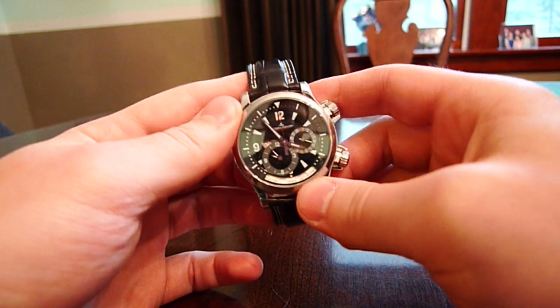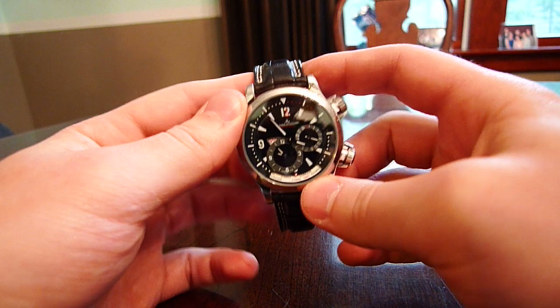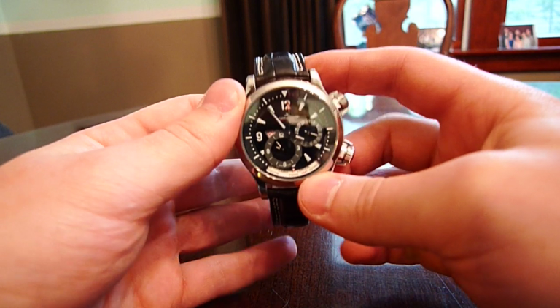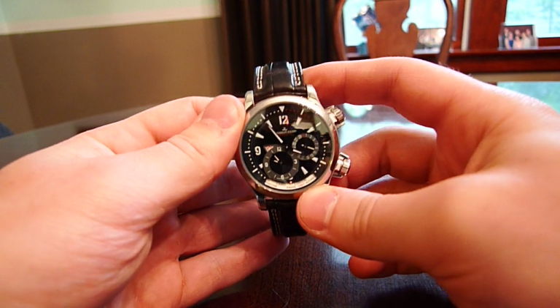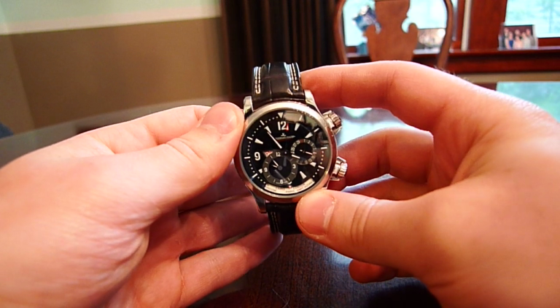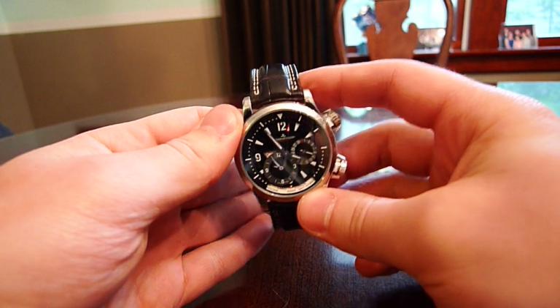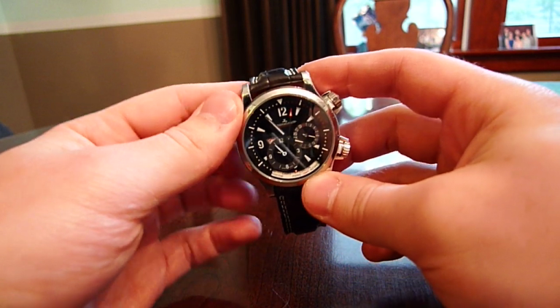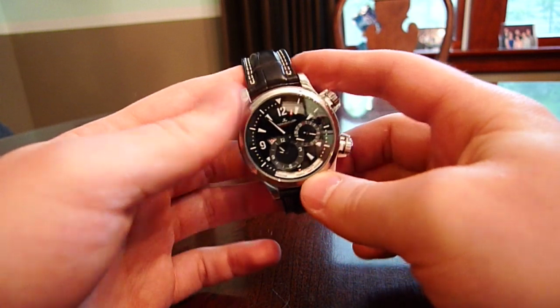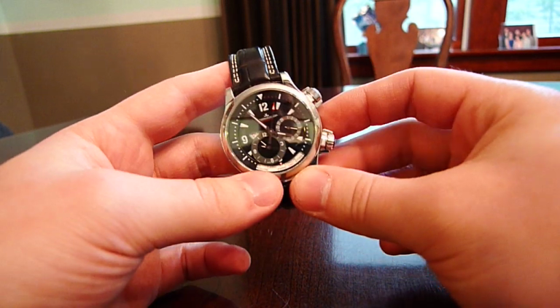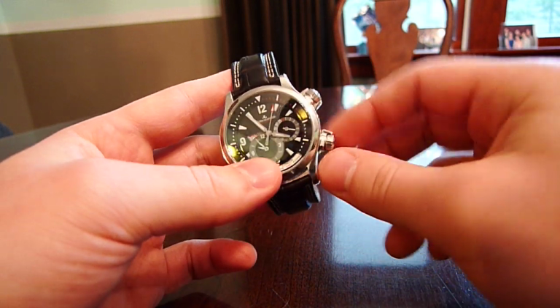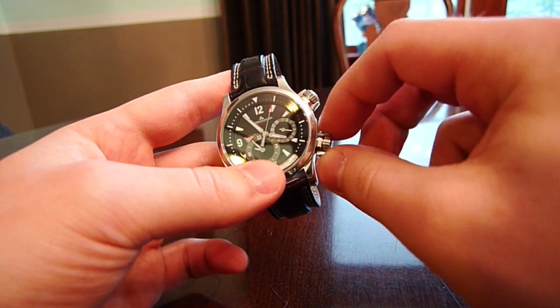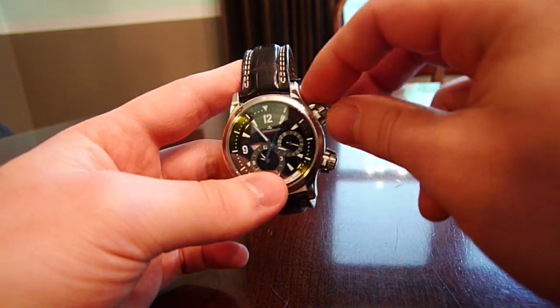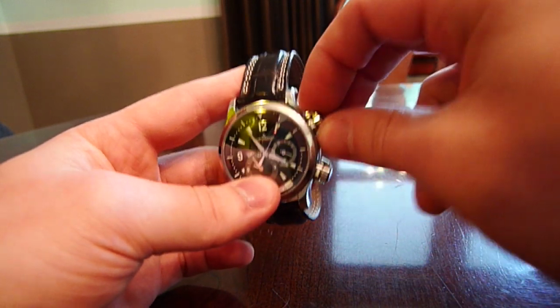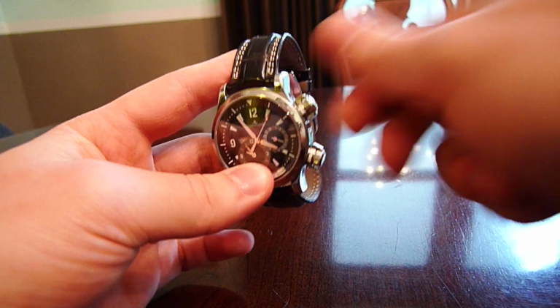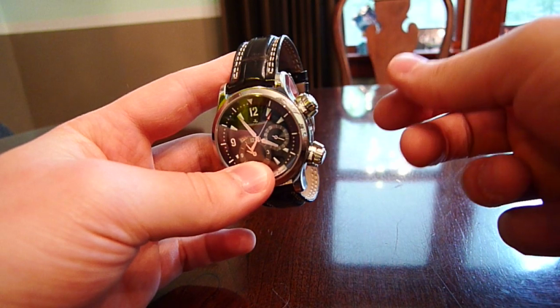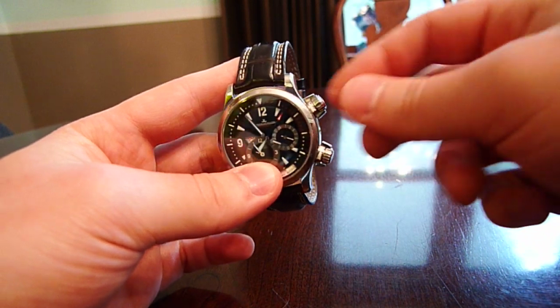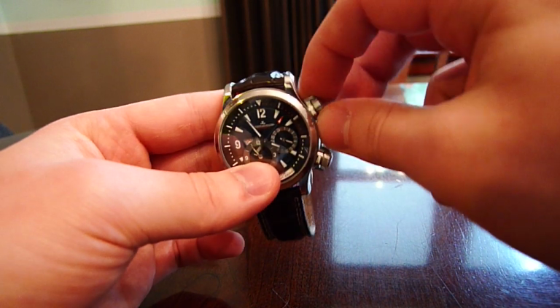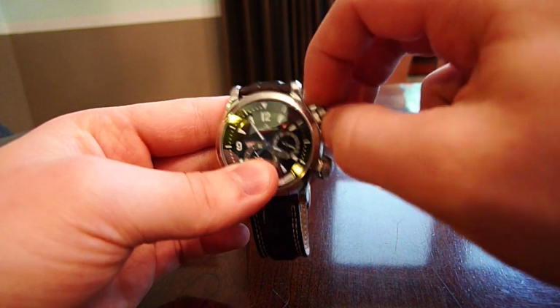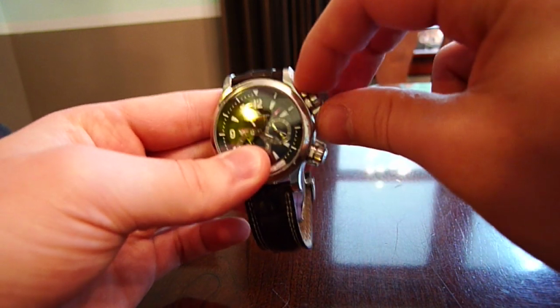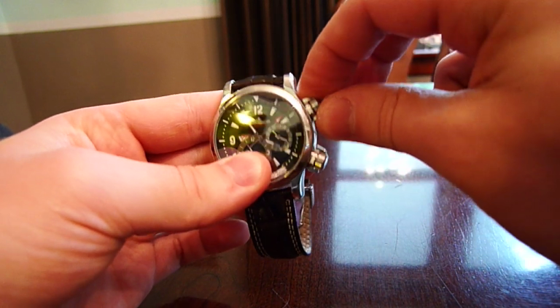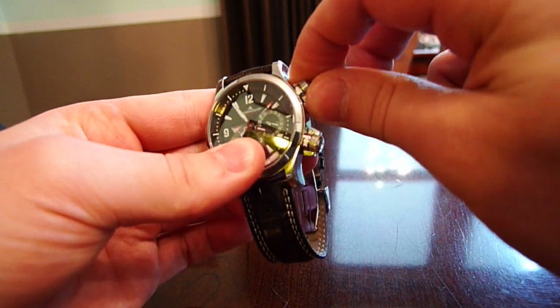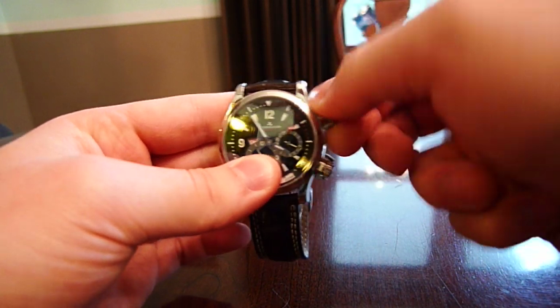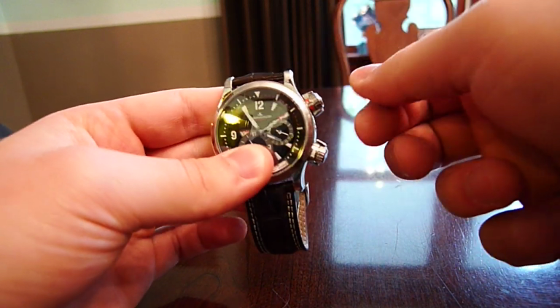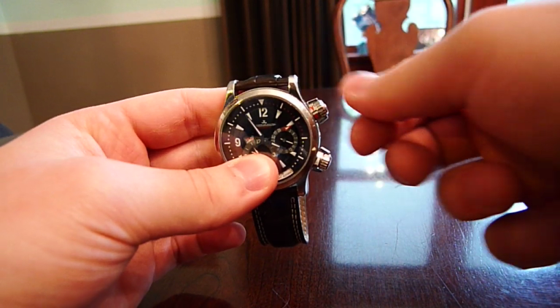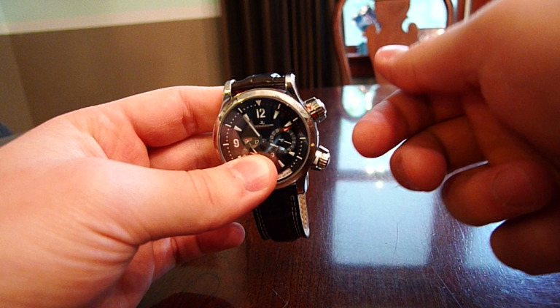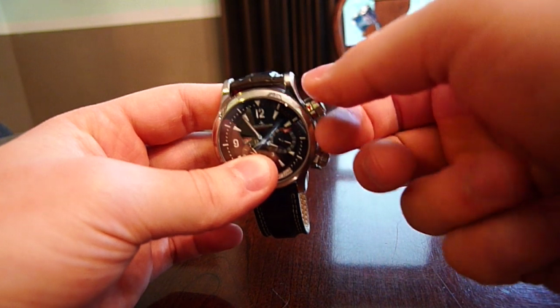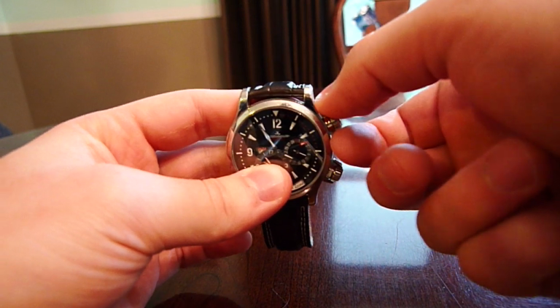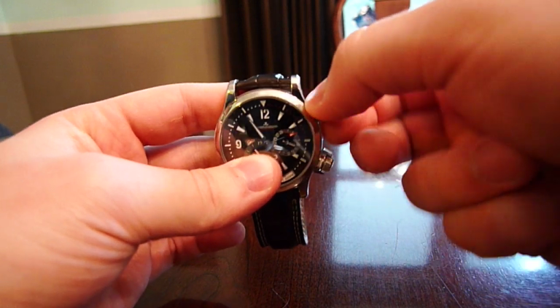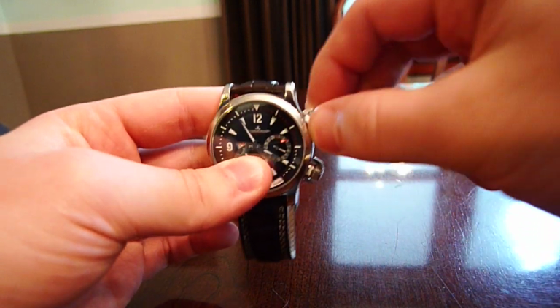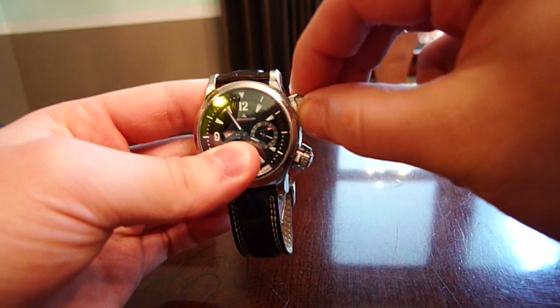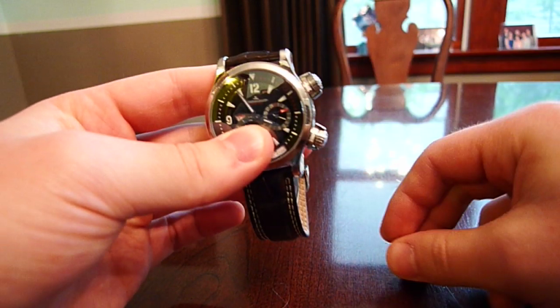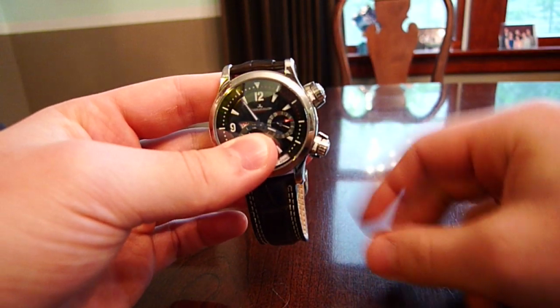This watch is water tight to 100 meters. Remember, there are no screw-down crowns — all you have is these two little compressor valves that you twist to lock the watch.